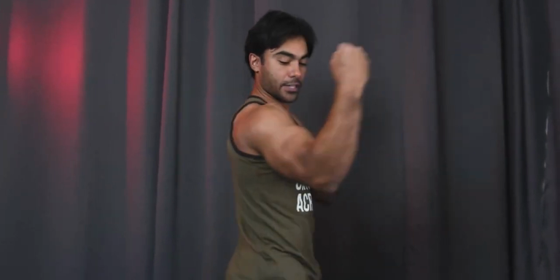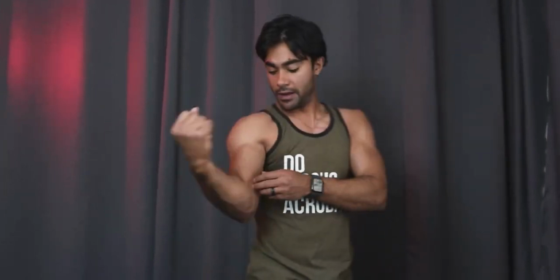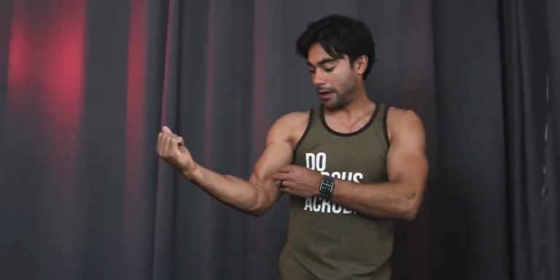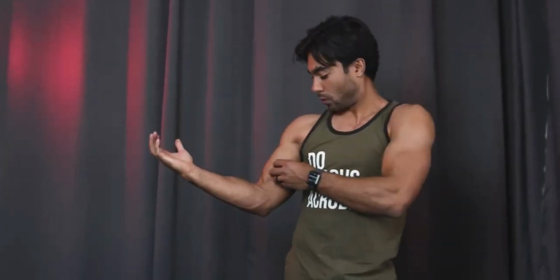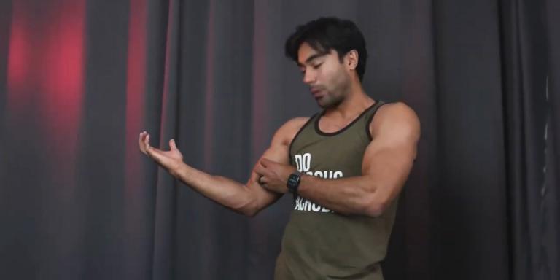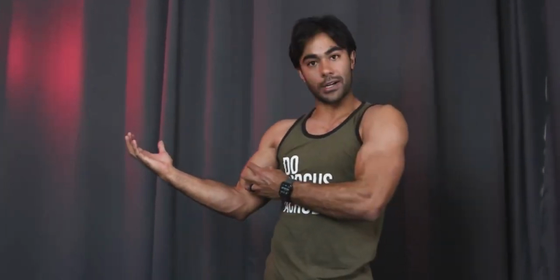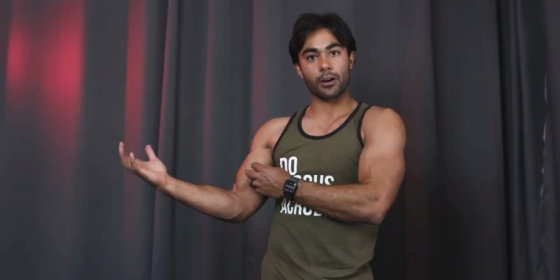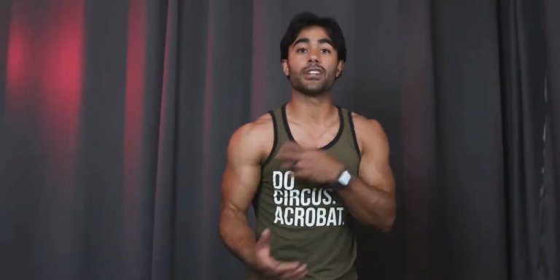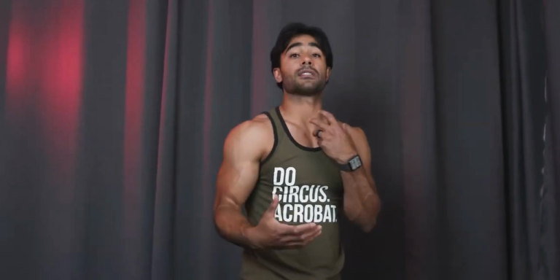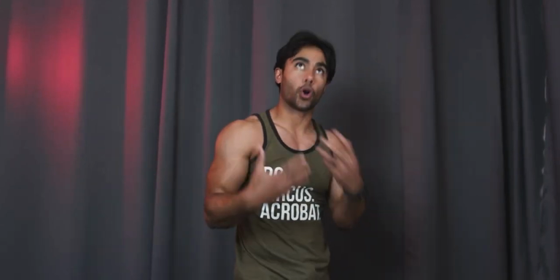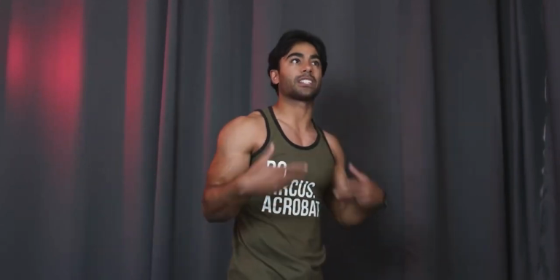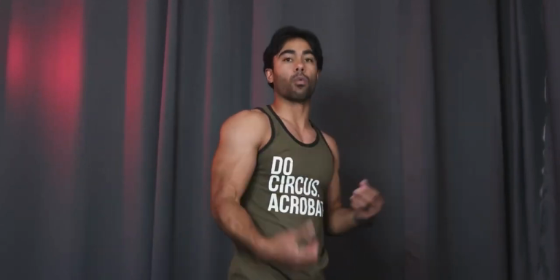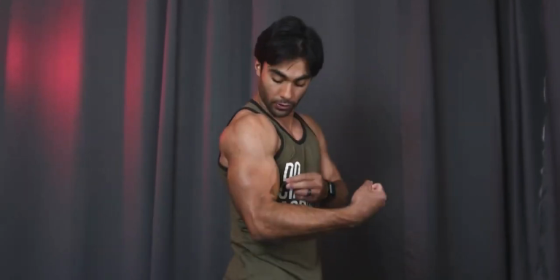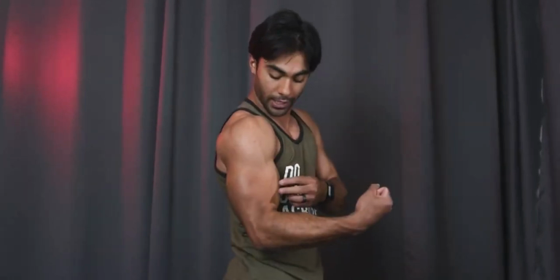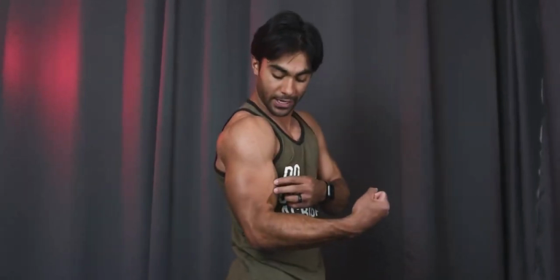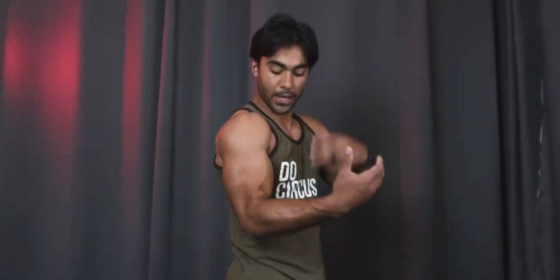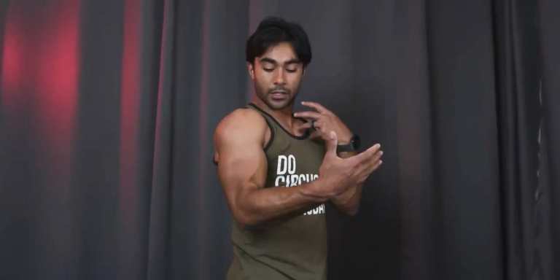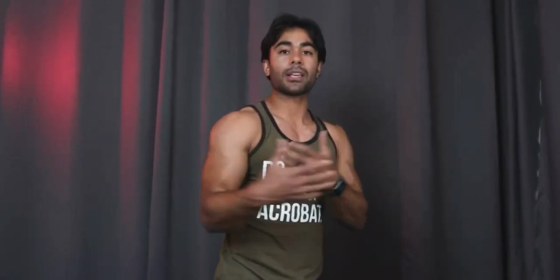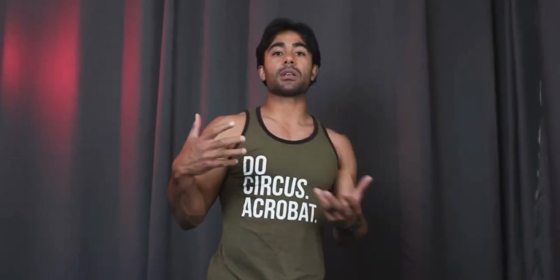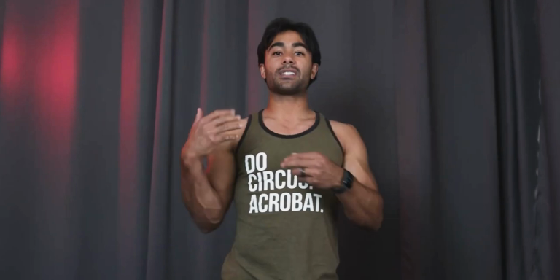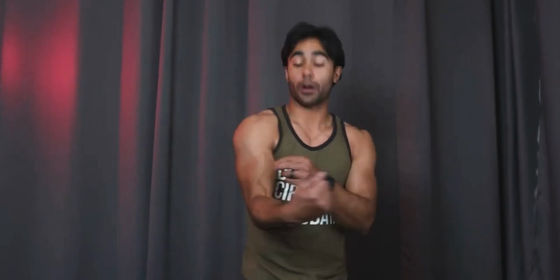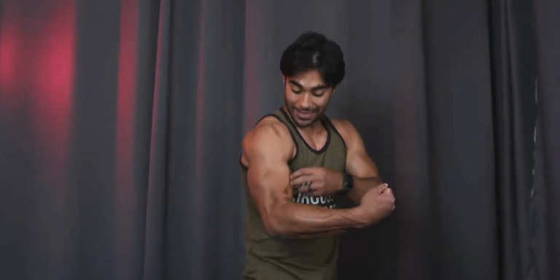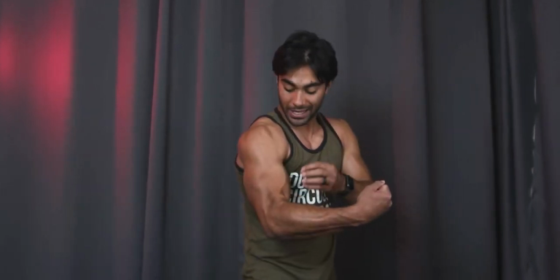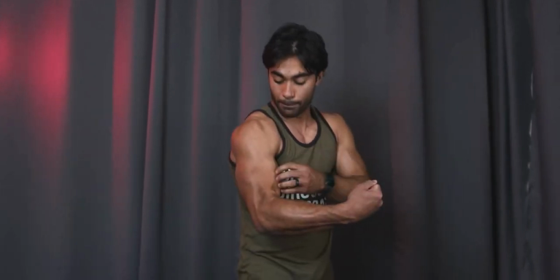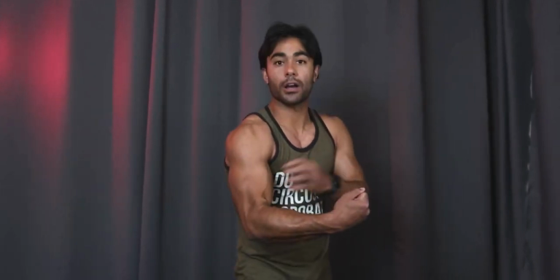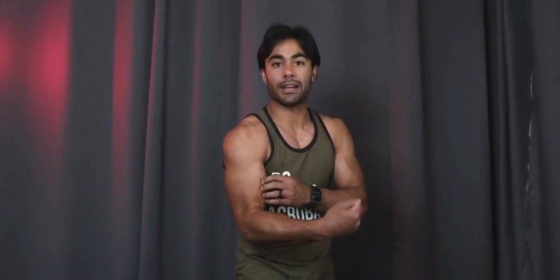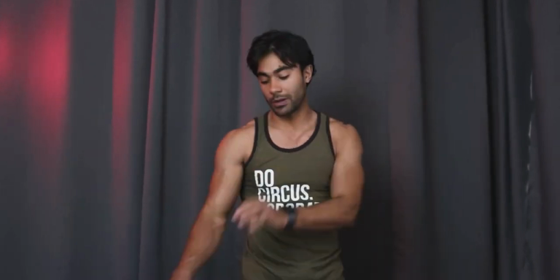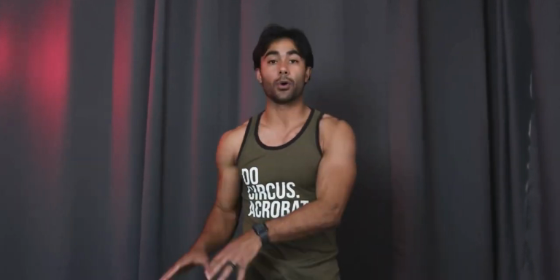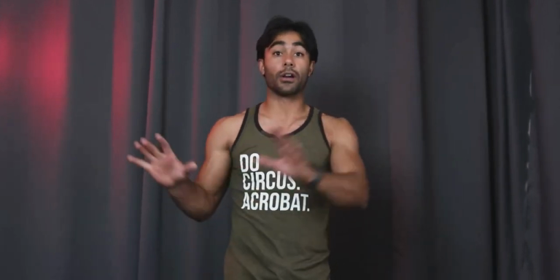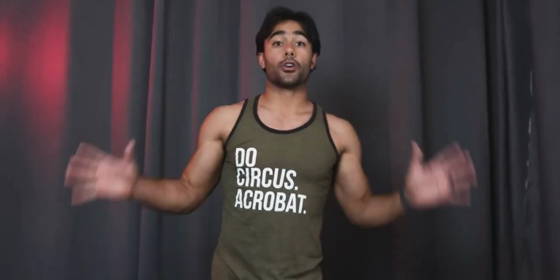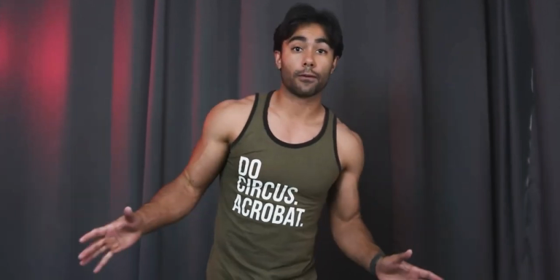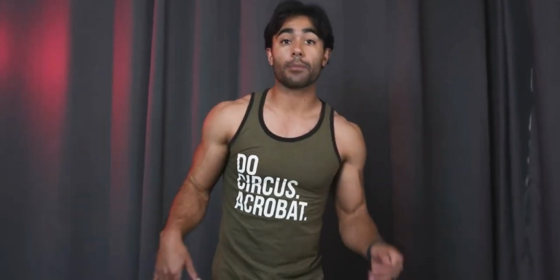I actually have more of the width going on in my arm. I've just currently started working more the long head of my bicep. So I want to give you some ways to work that peak part of your bicep, as well as going over your initial form.